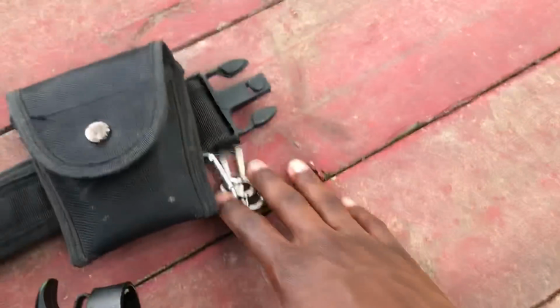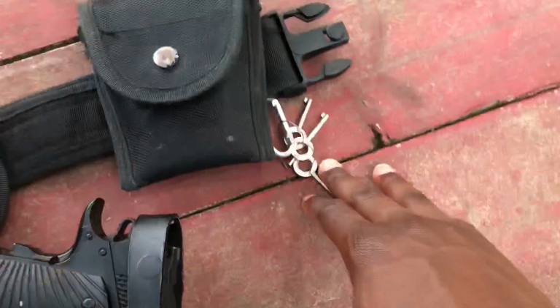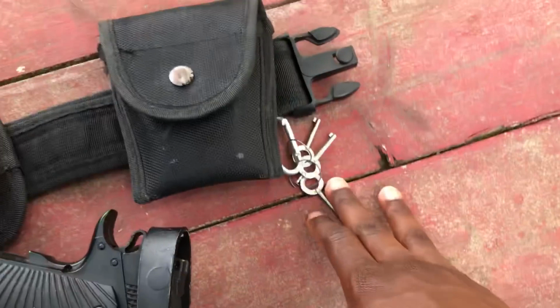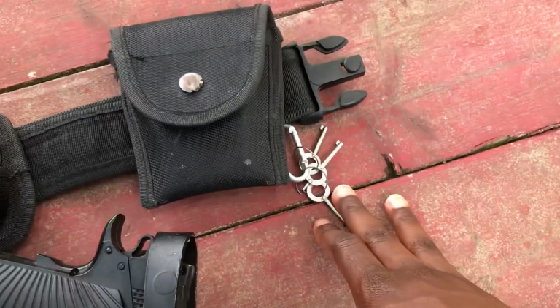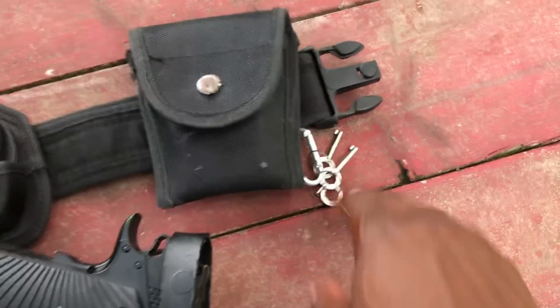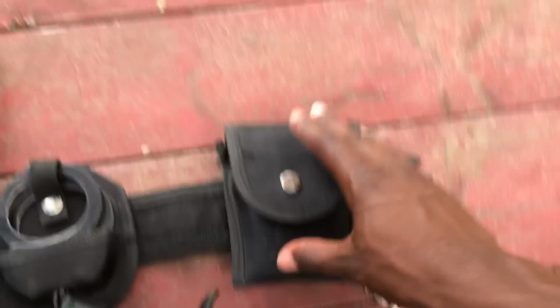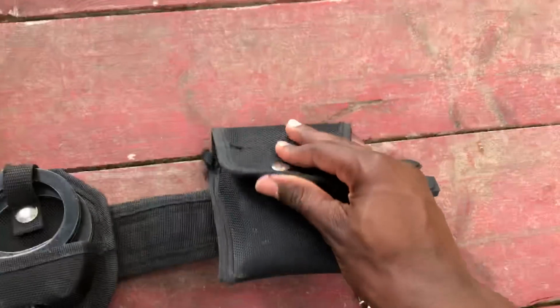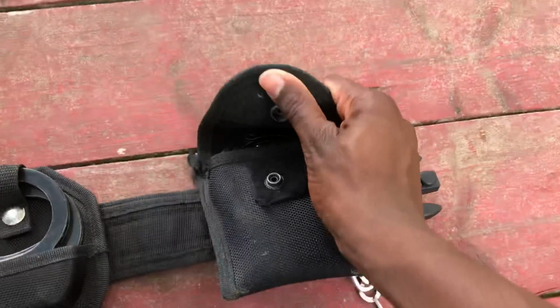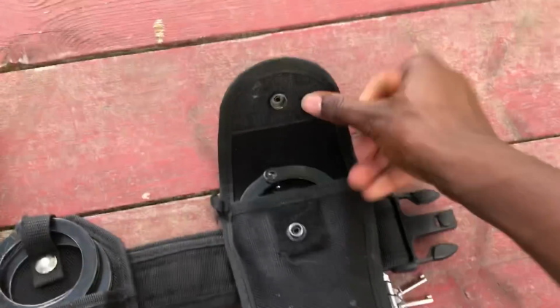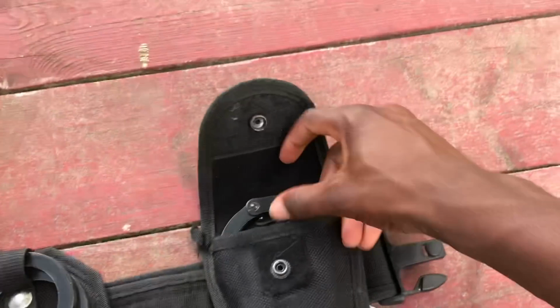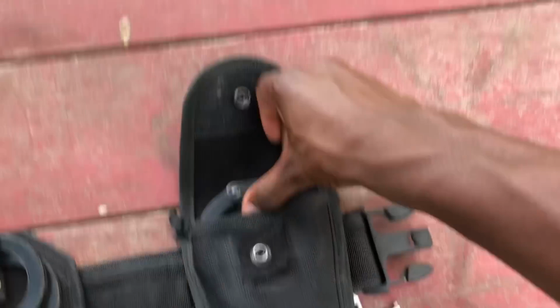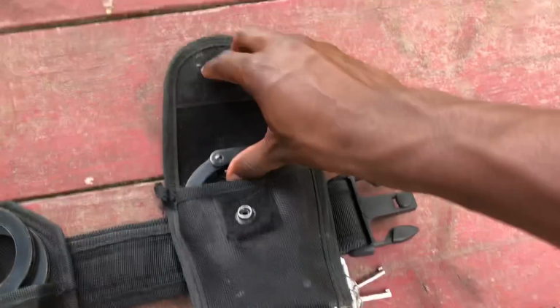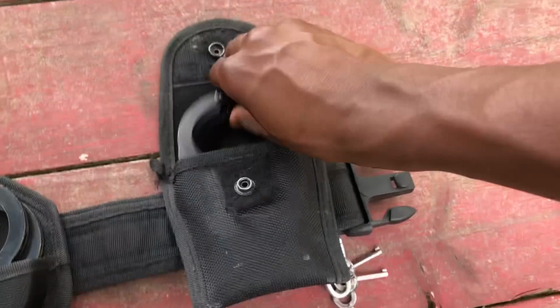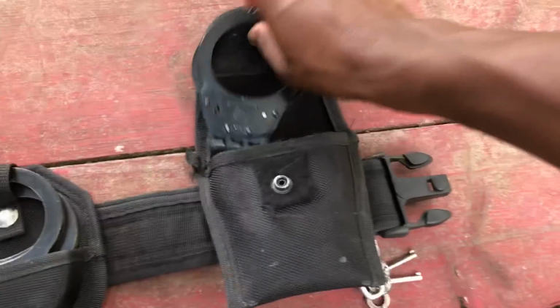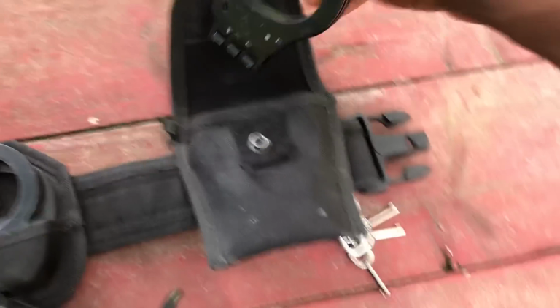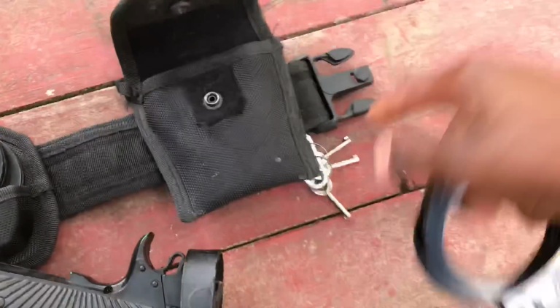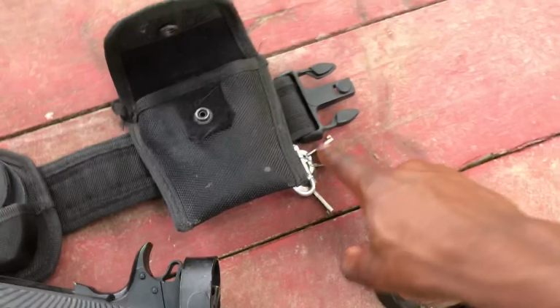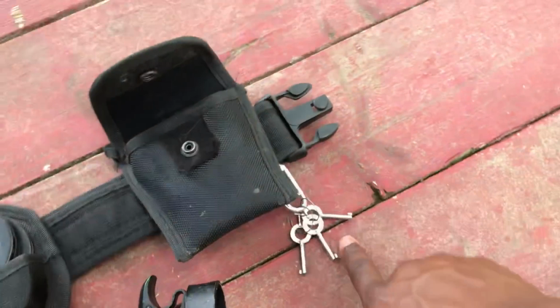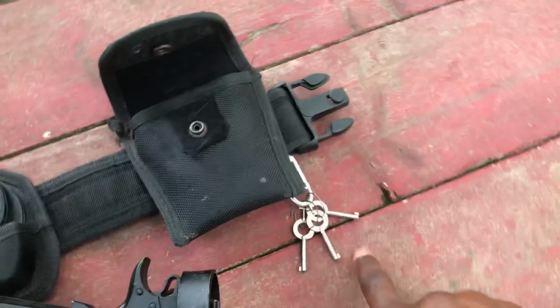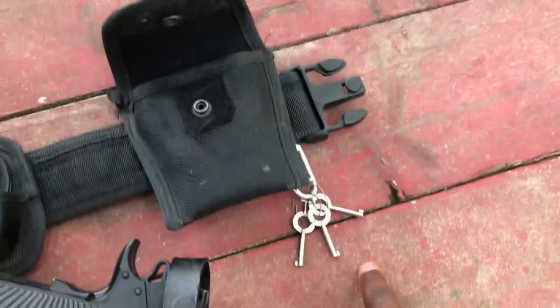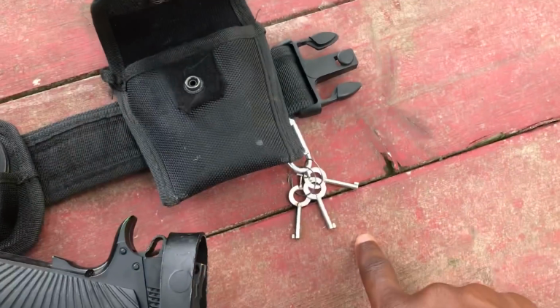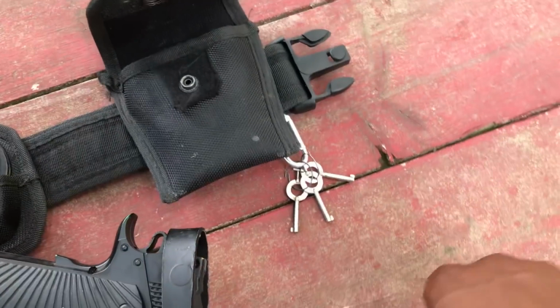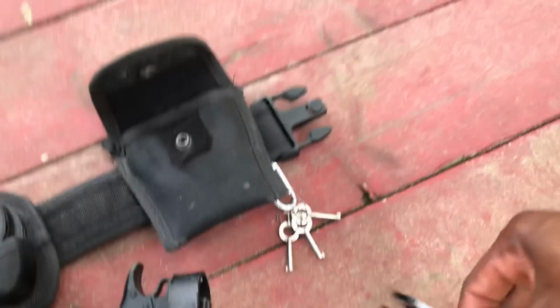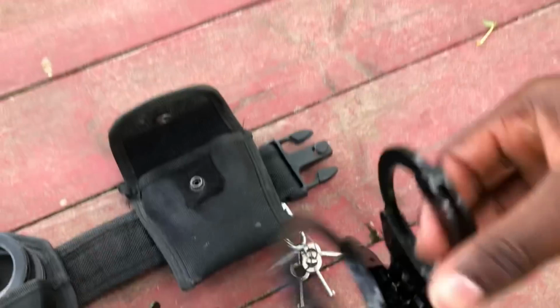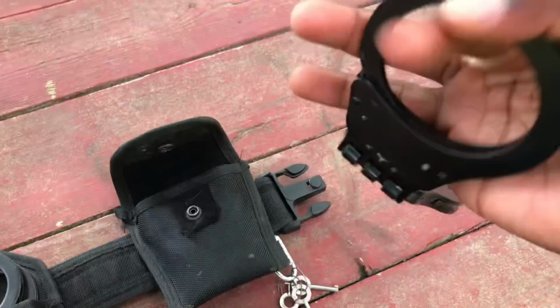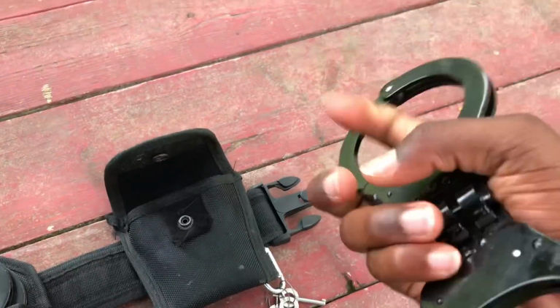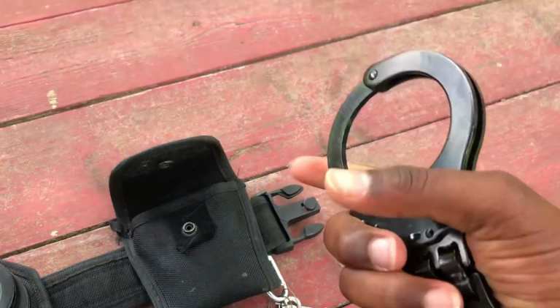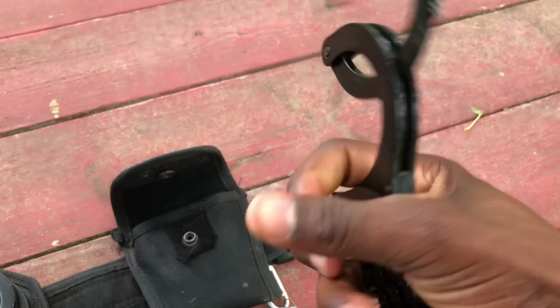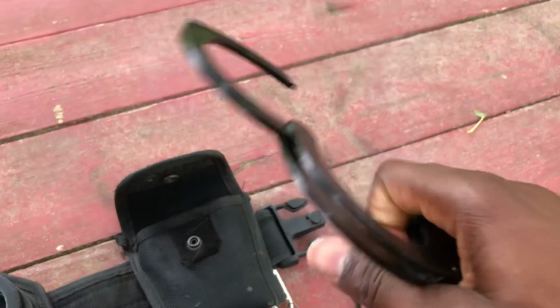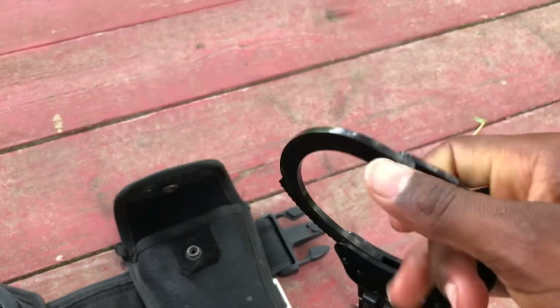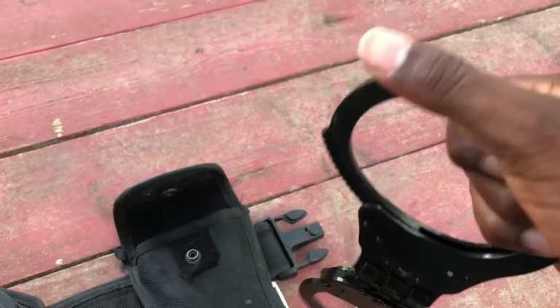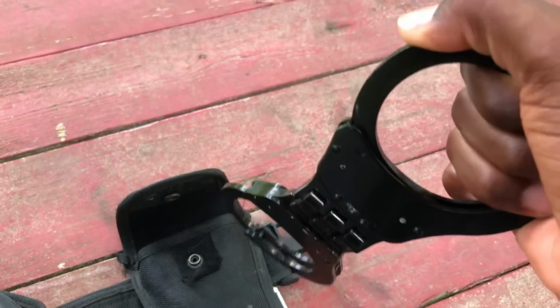My cuff keys and my hinged cuffs — I just carry these together. My hinged cuffs right here. Viper check.